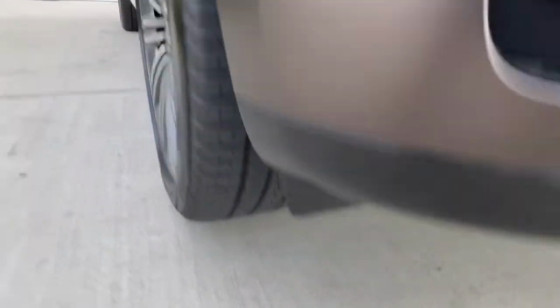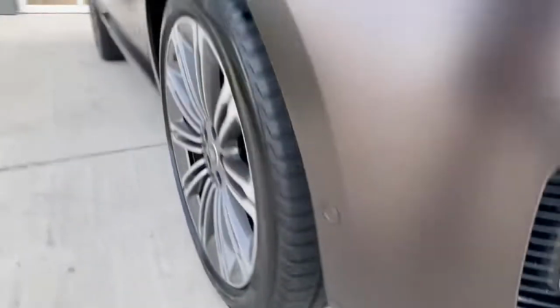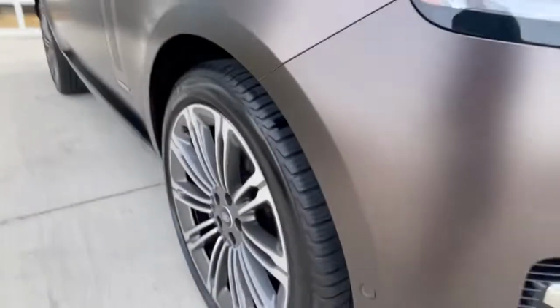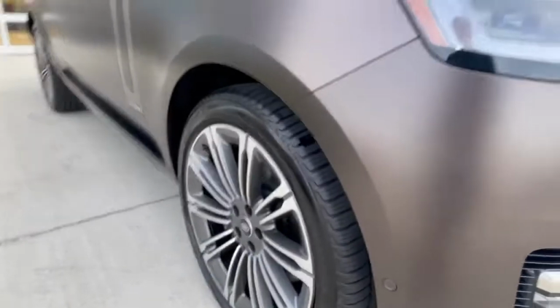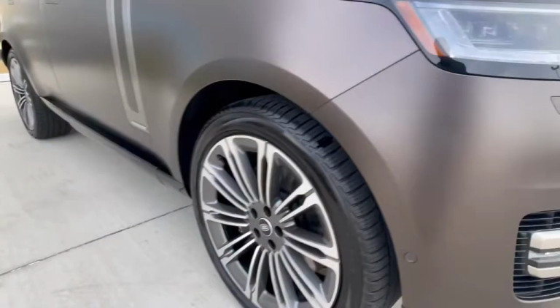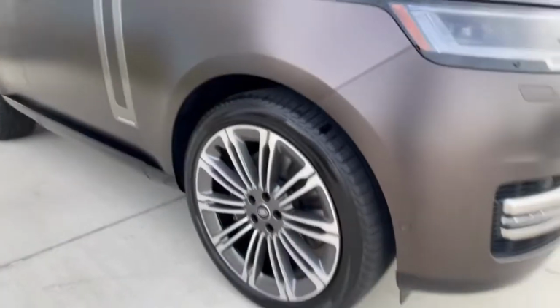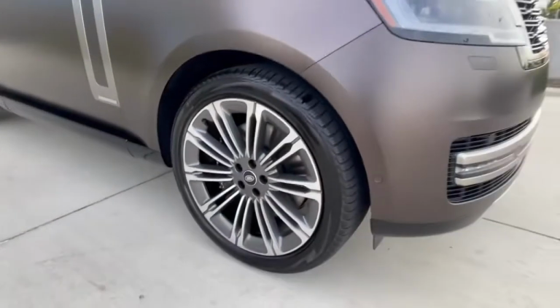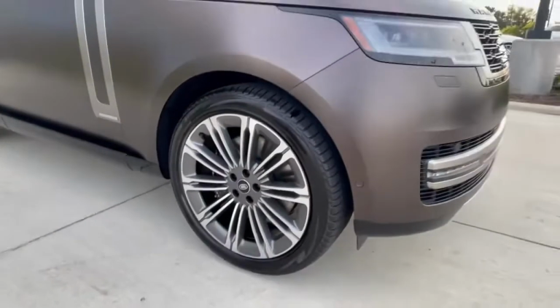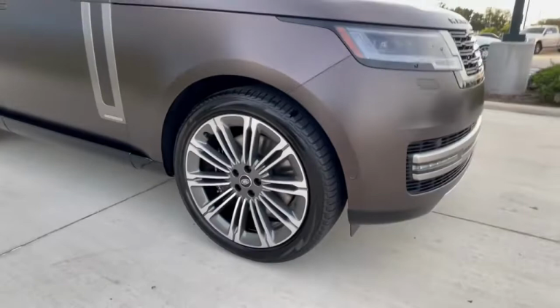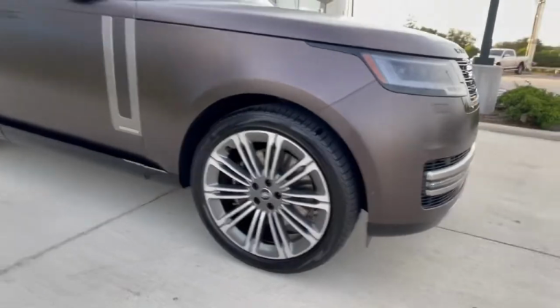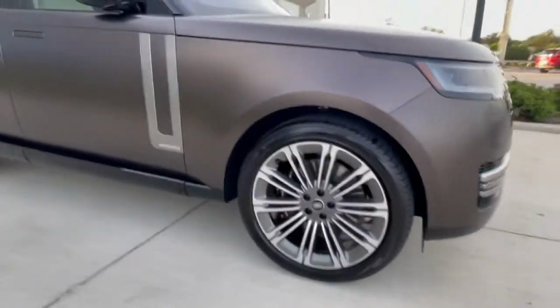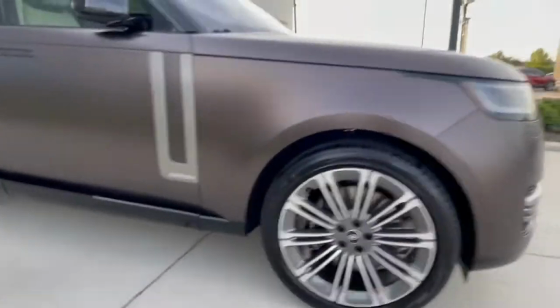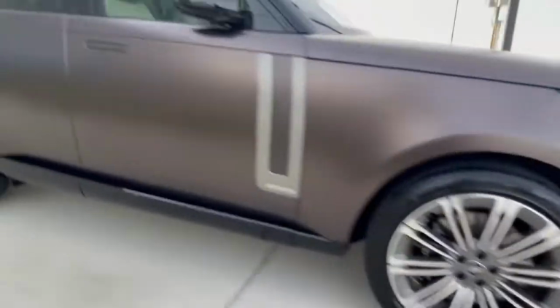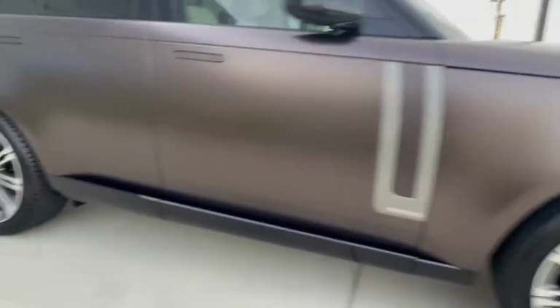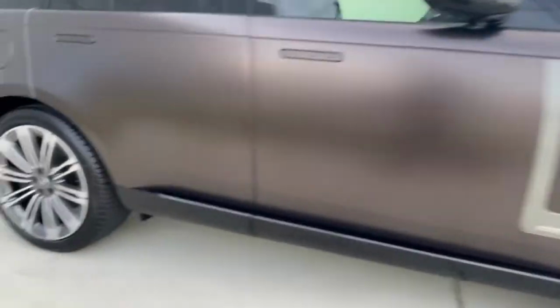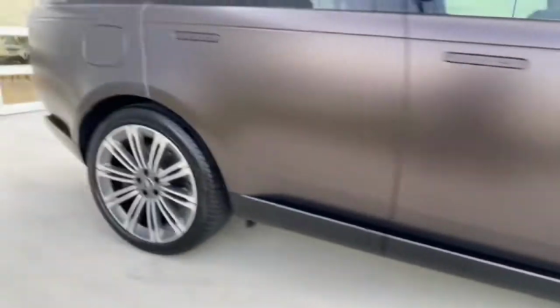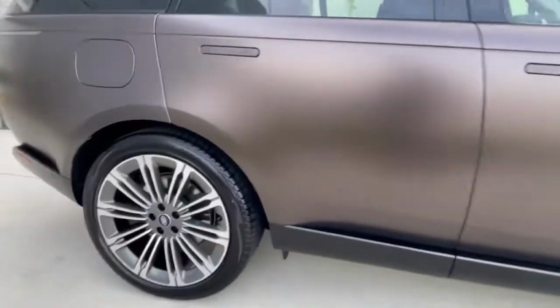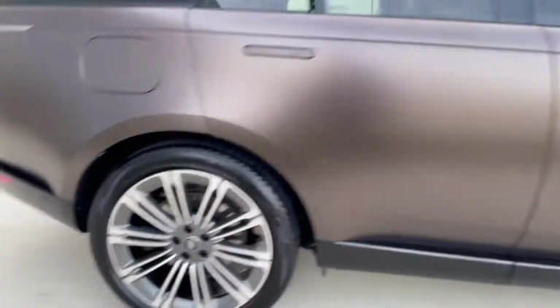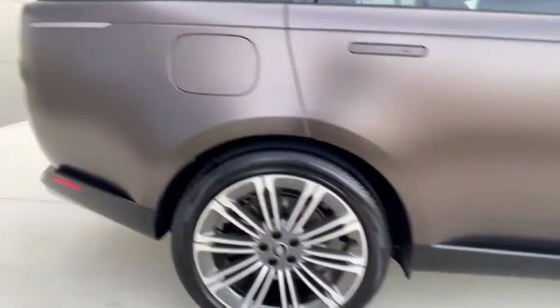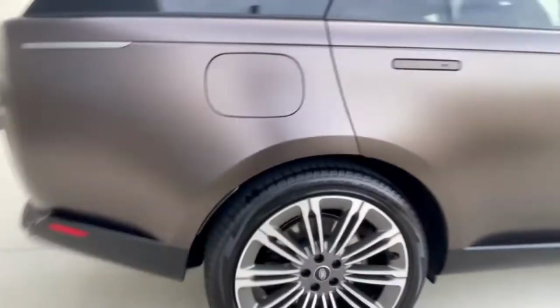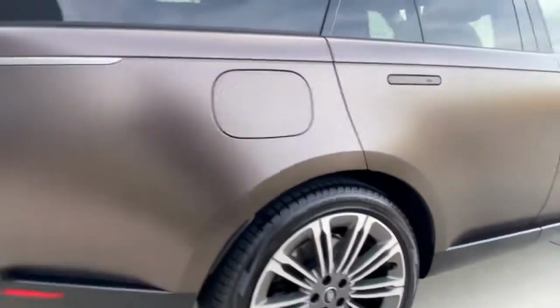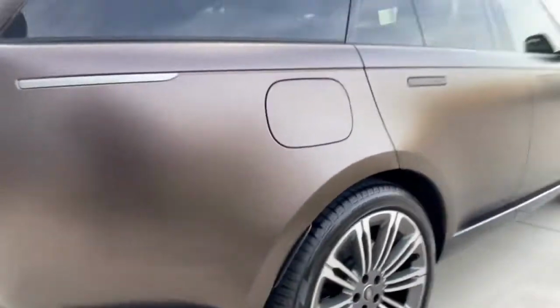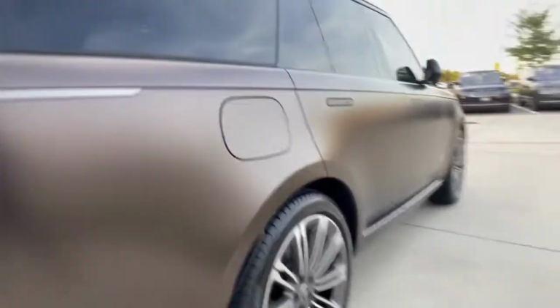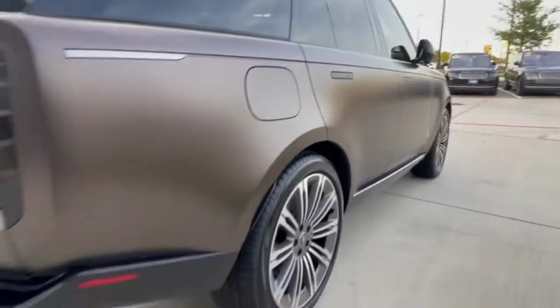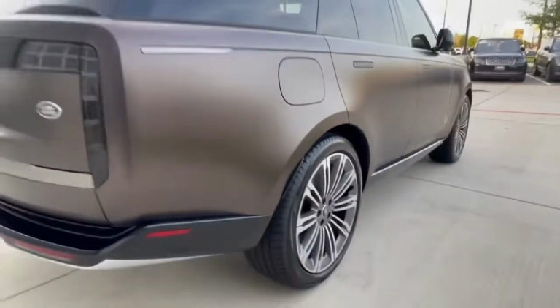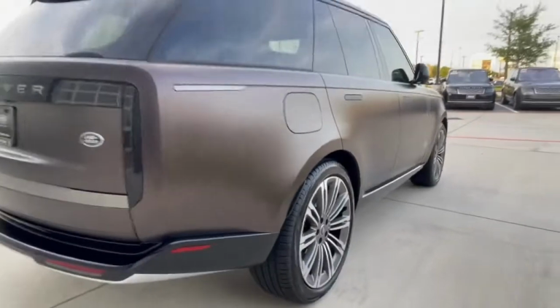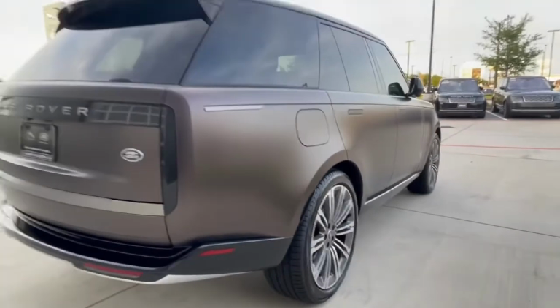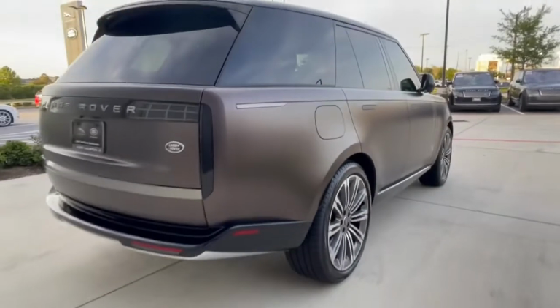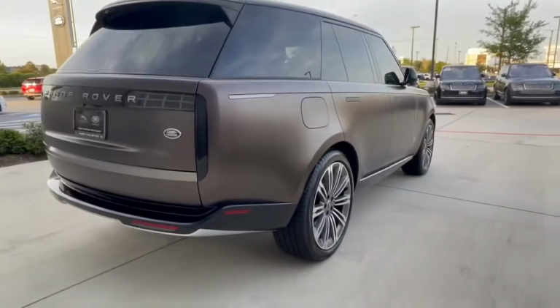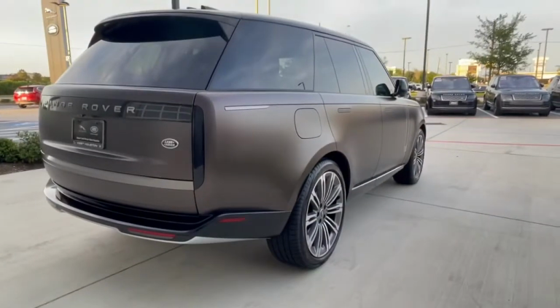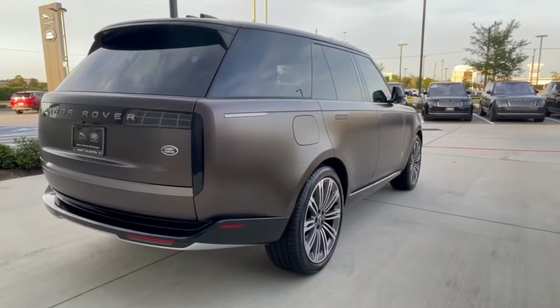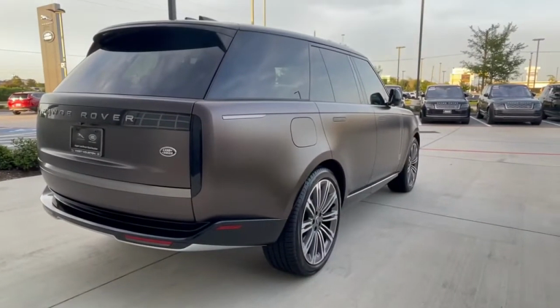So if you're ordering a car and just wanted to see what these rims look like on the car — if you've never seen Tourmaline Brown with a satin finish, it's a stunning combination.